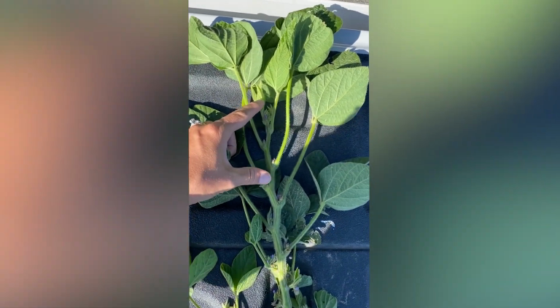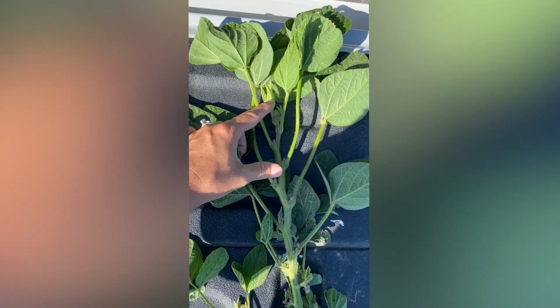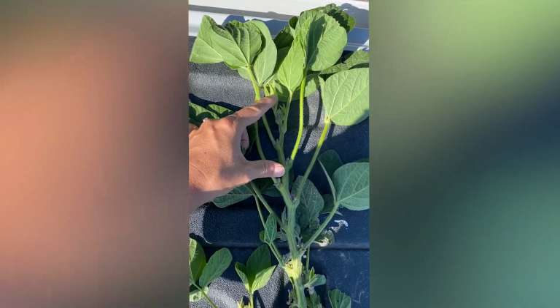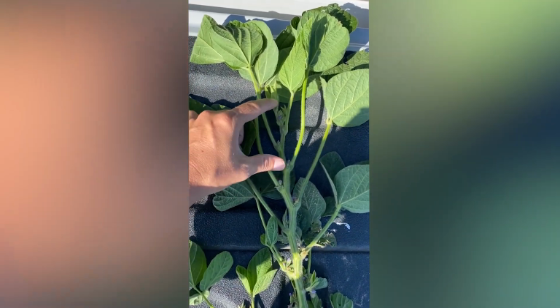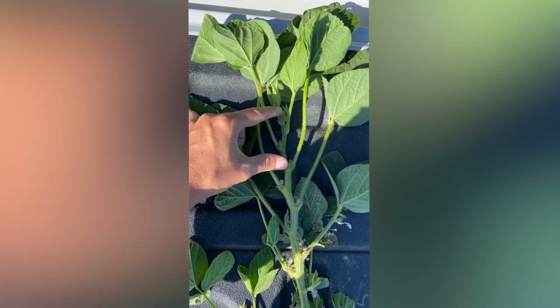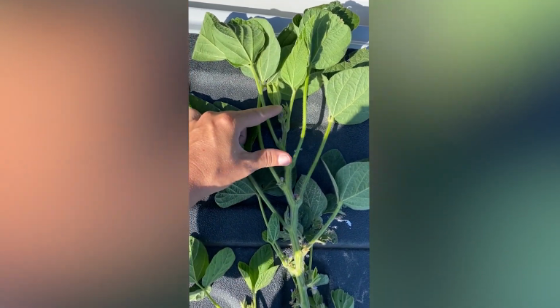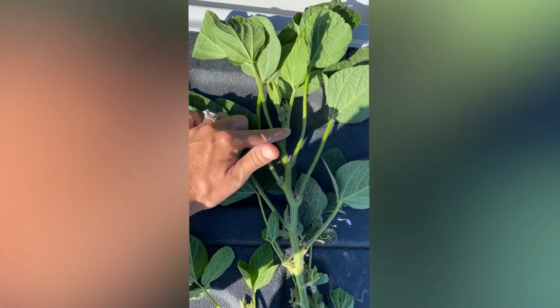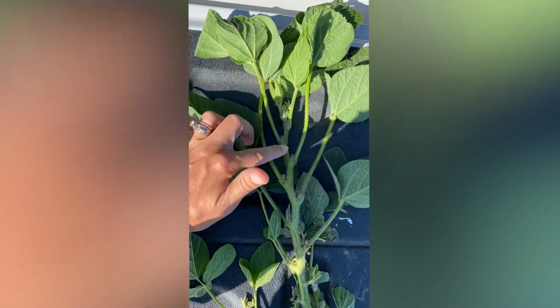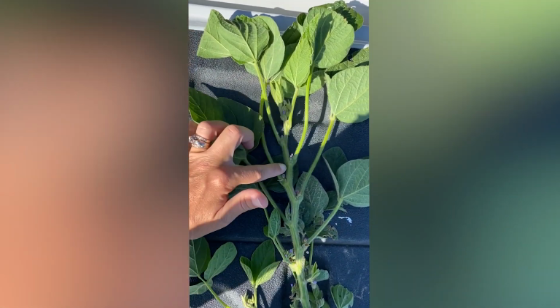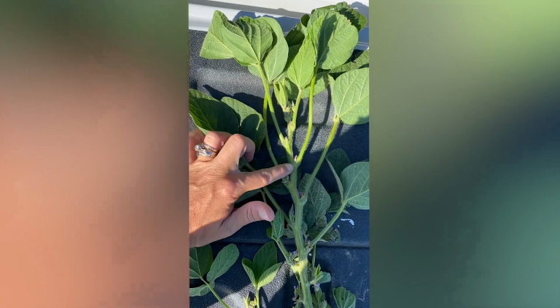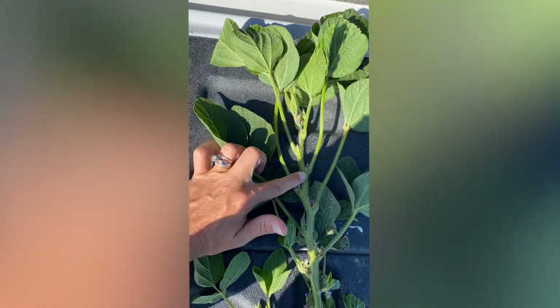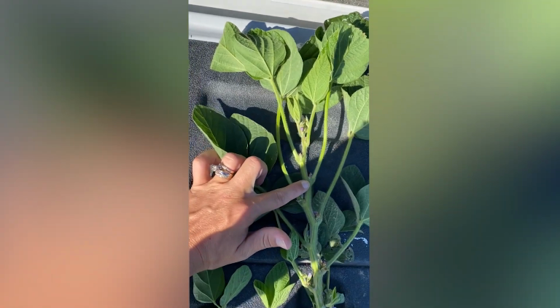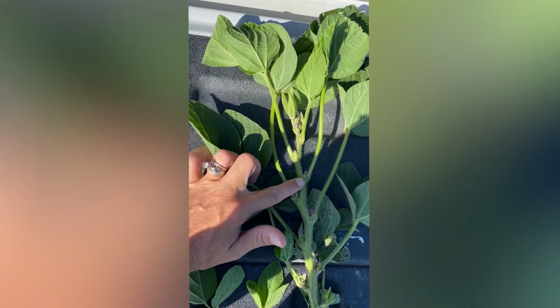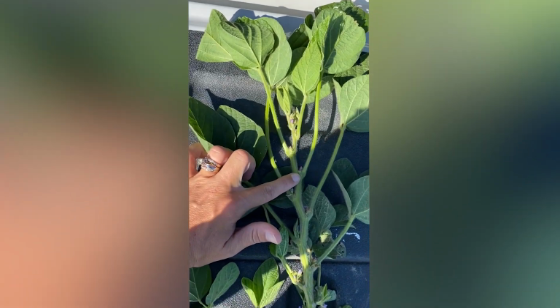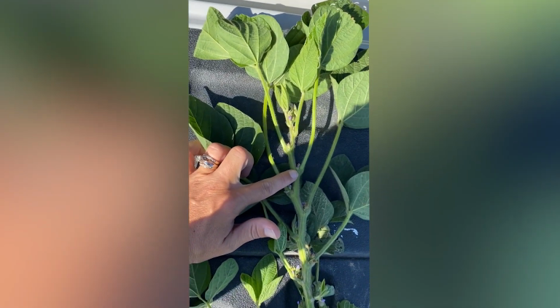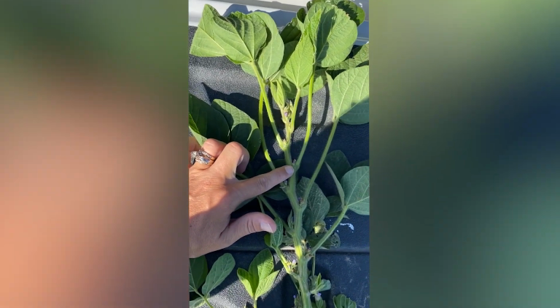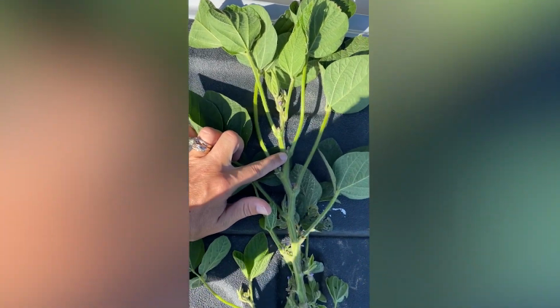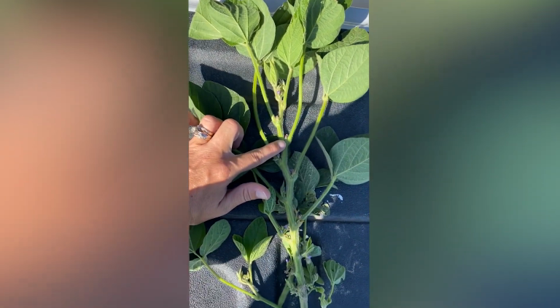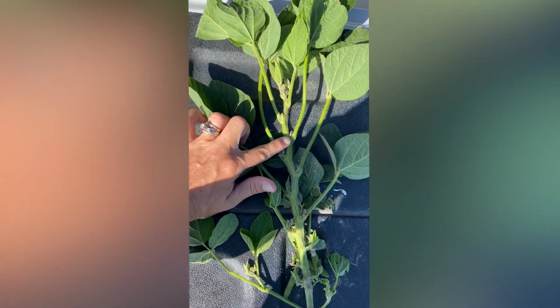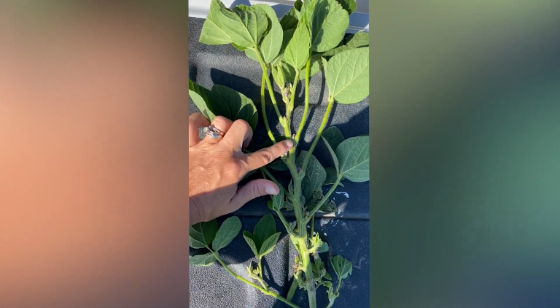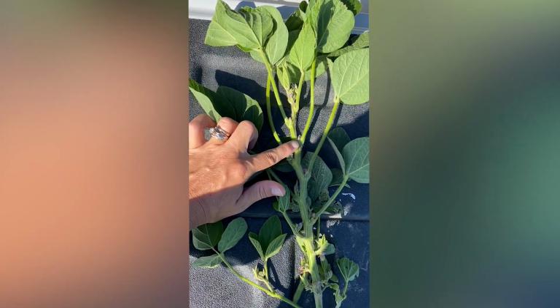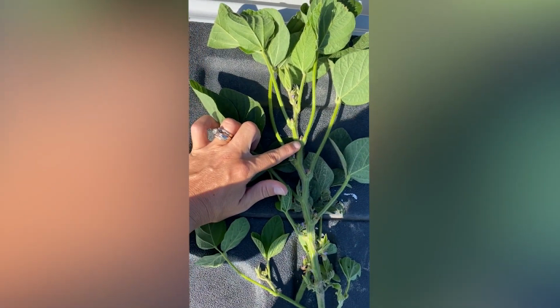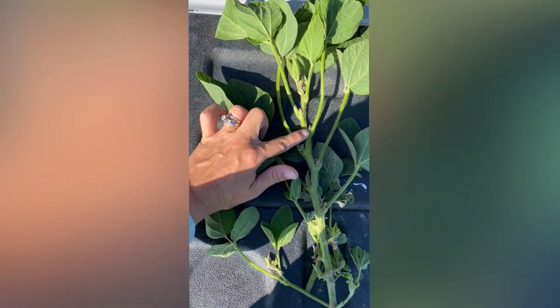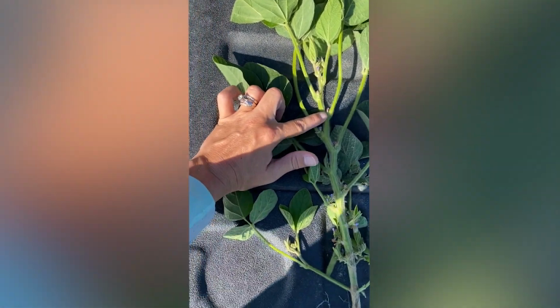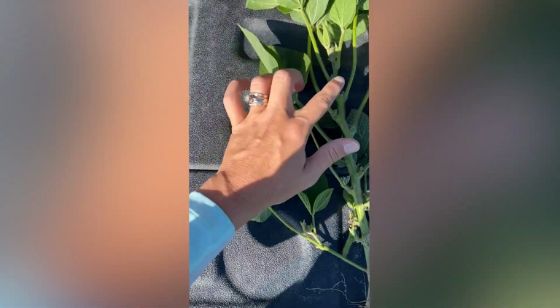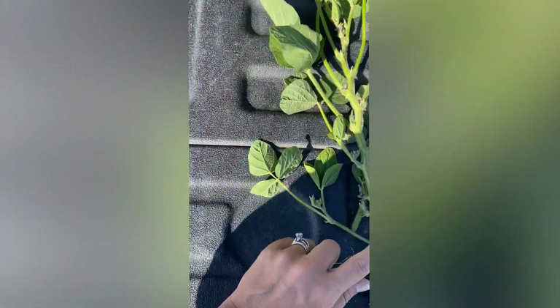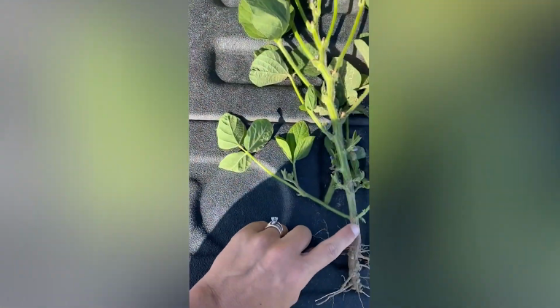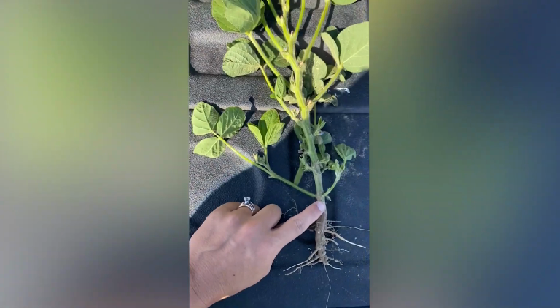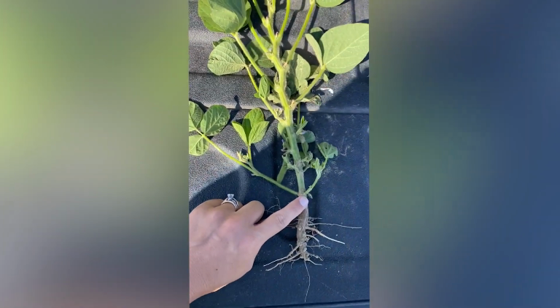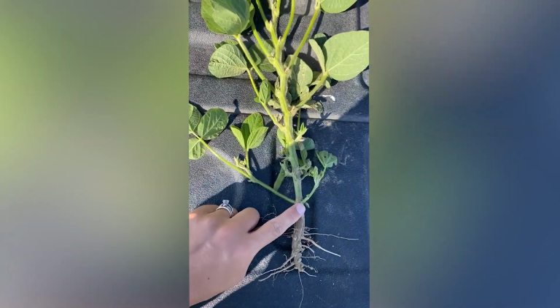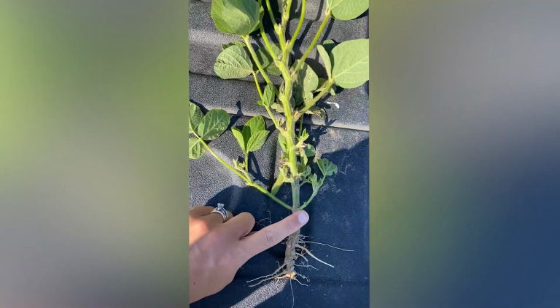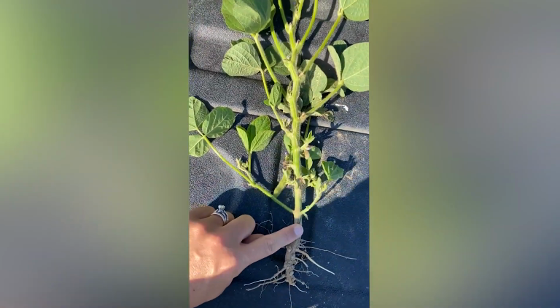We're looking for a pod in the top four nodes — one, two, three, four — that is a quarter of an inch long. We're not quite there yet, almost there, but it's very crucial that we count nodes.